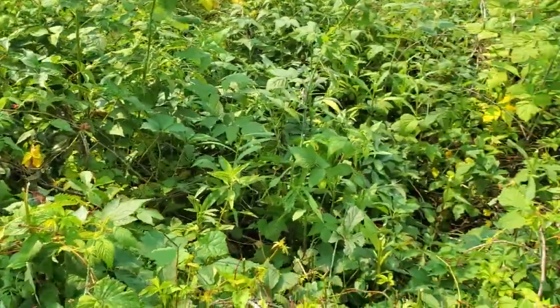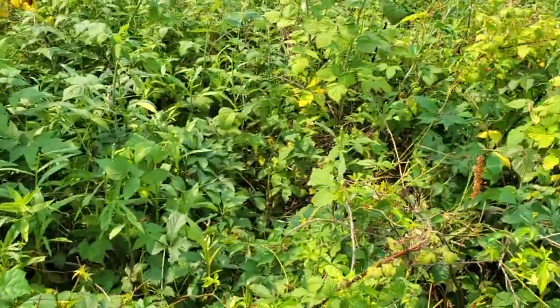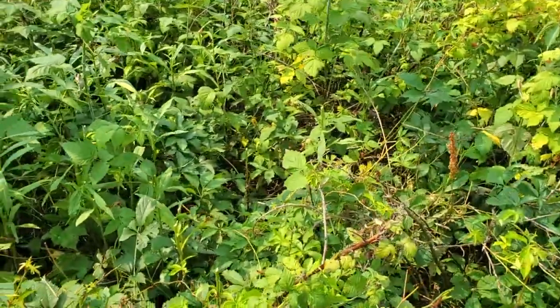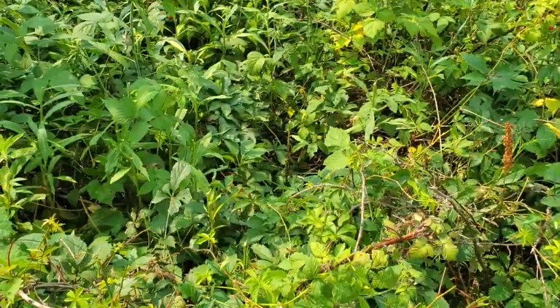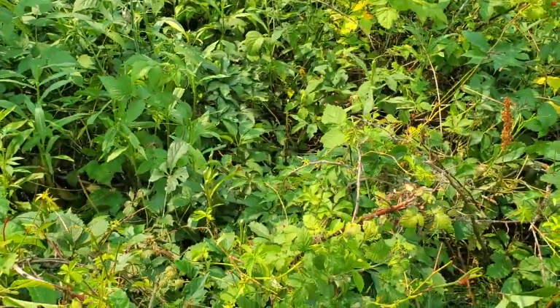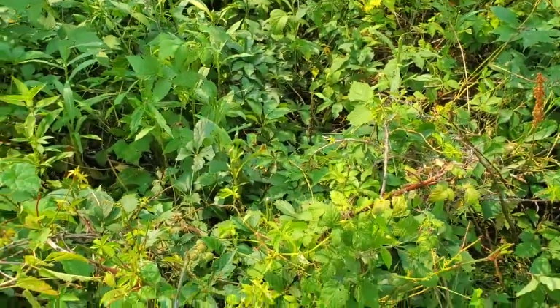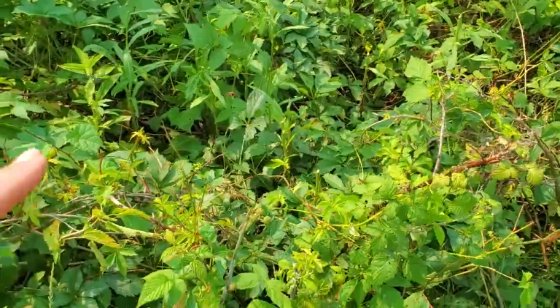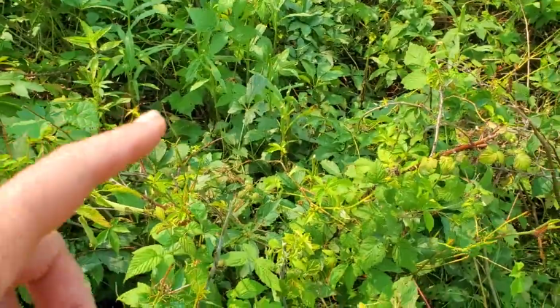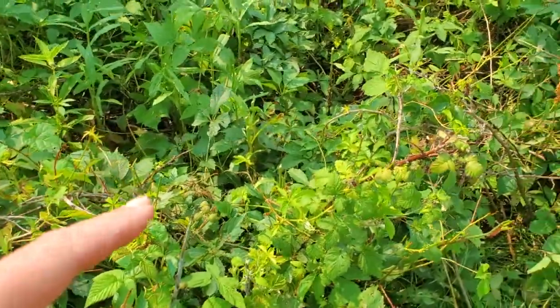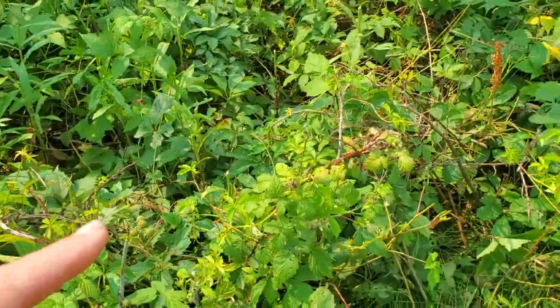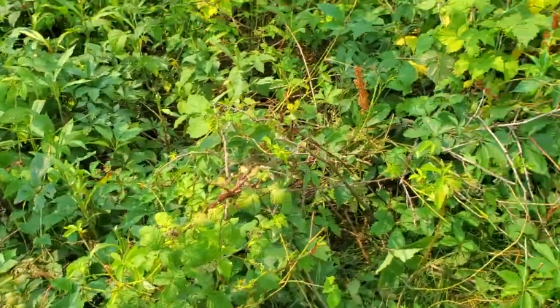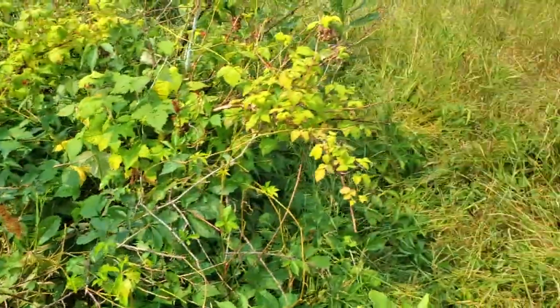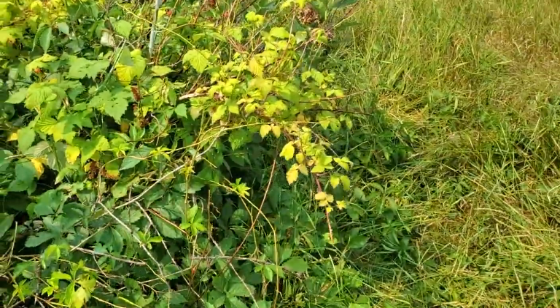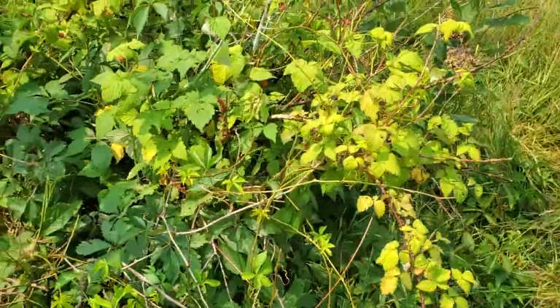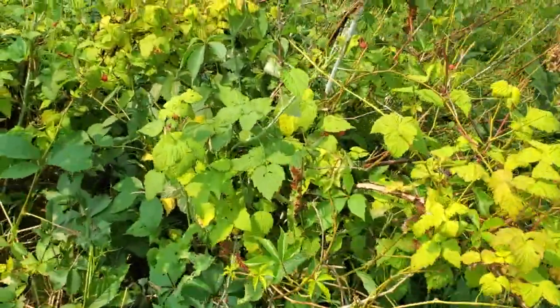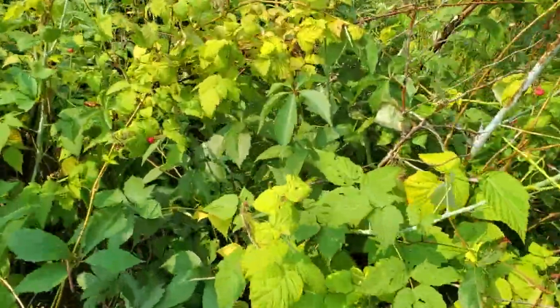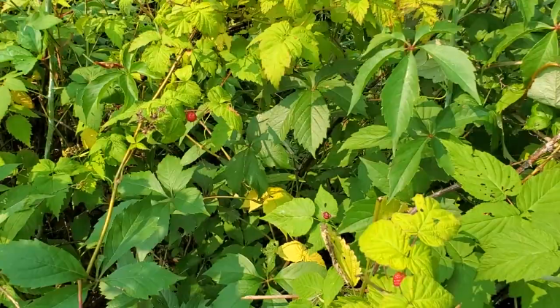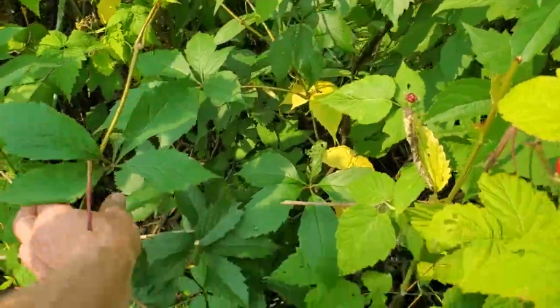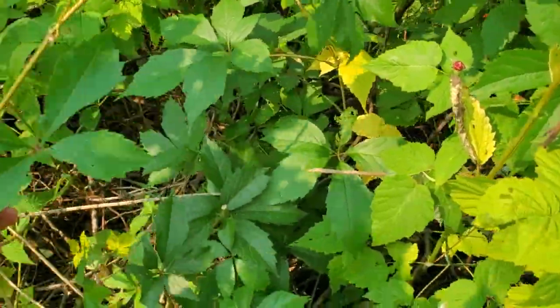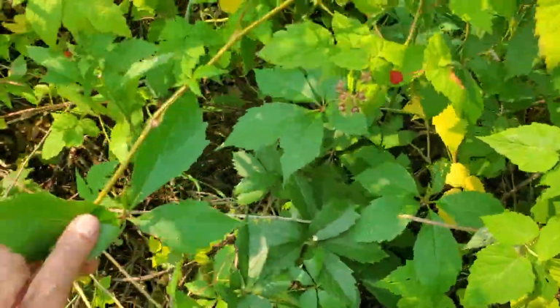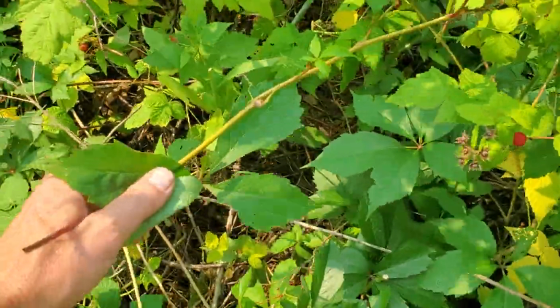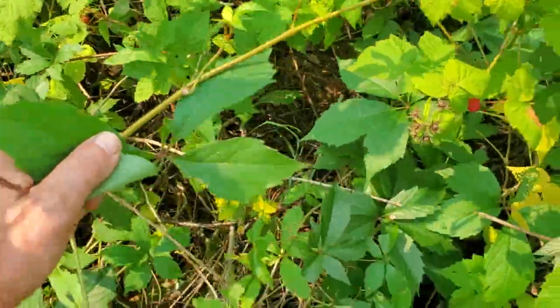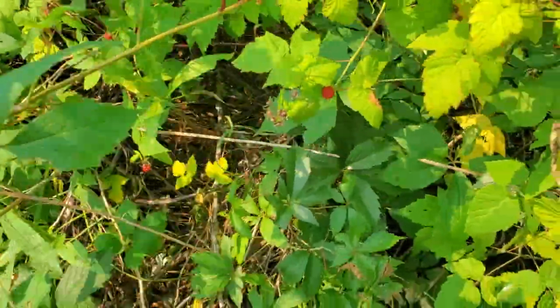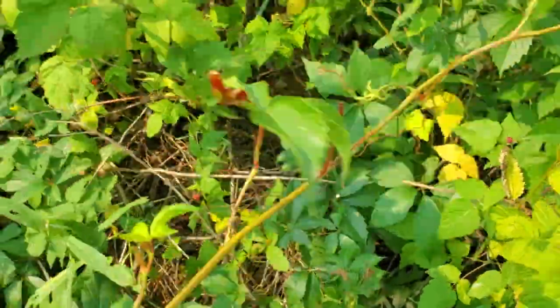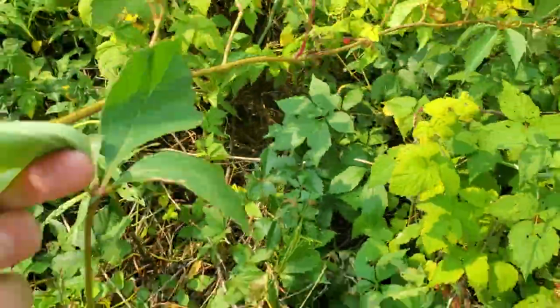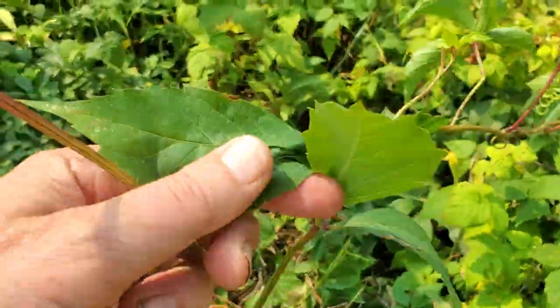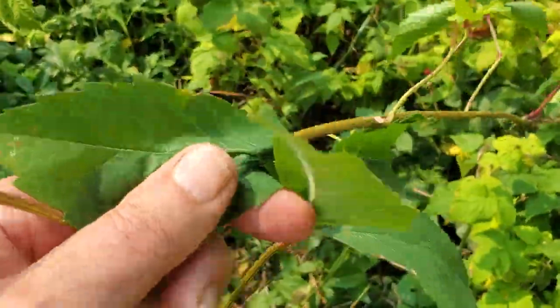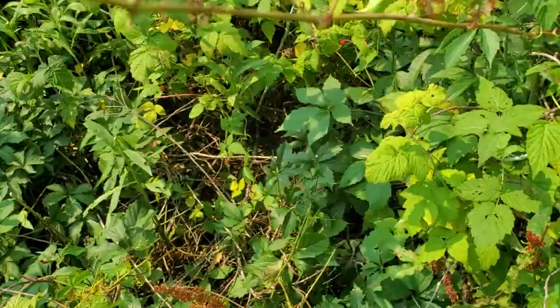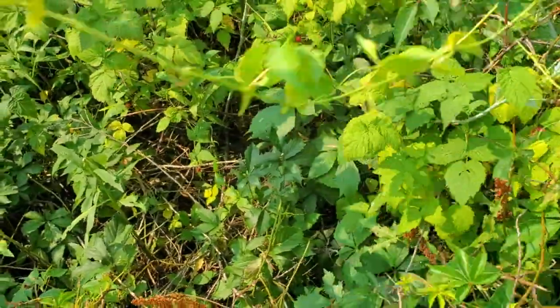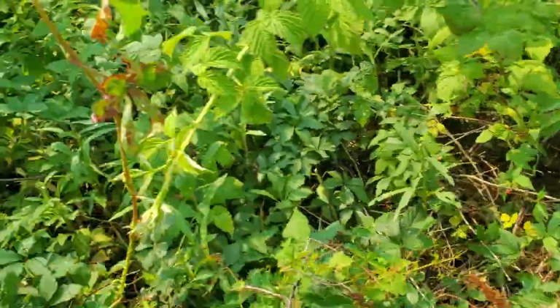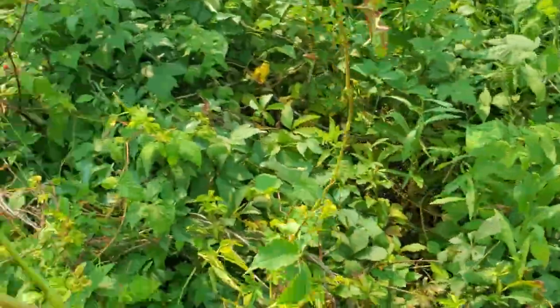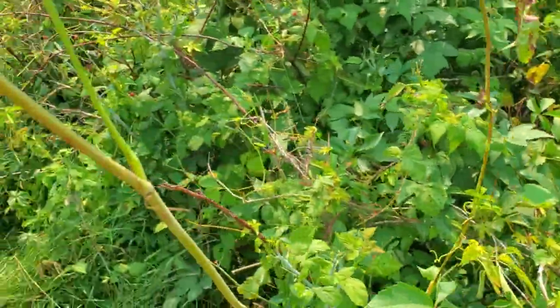It's also got nettles in here, and I don't know the name of this vine, but I've got to pull it out — it sort of takes over.